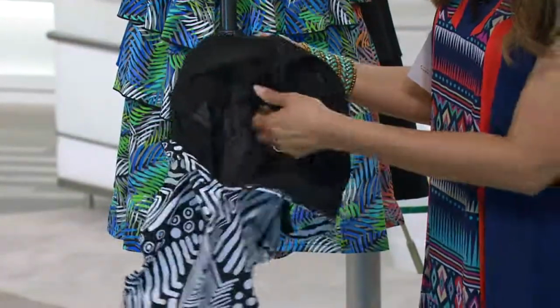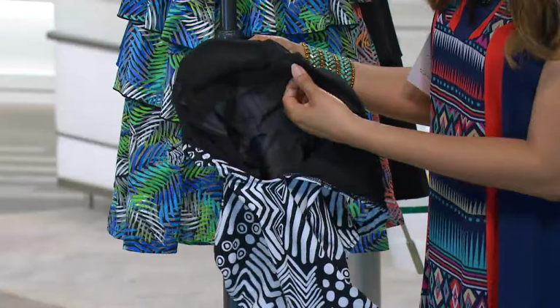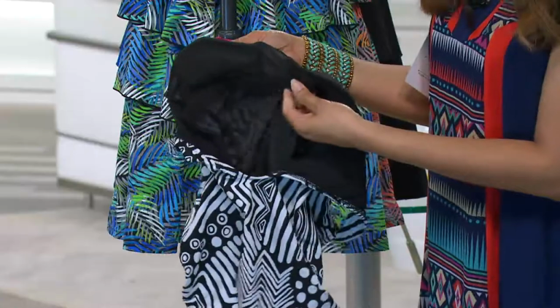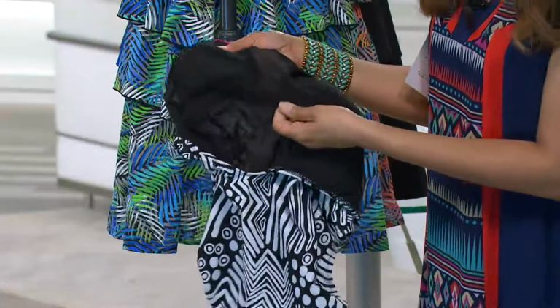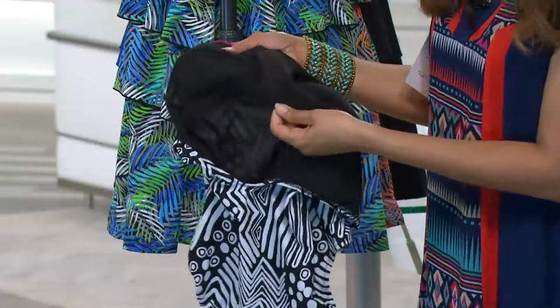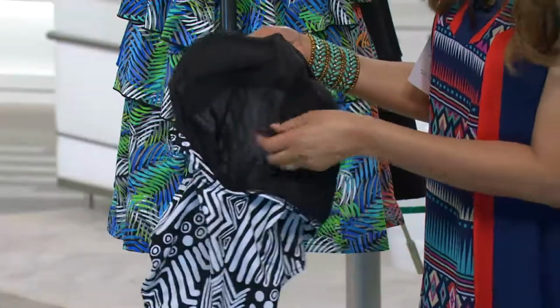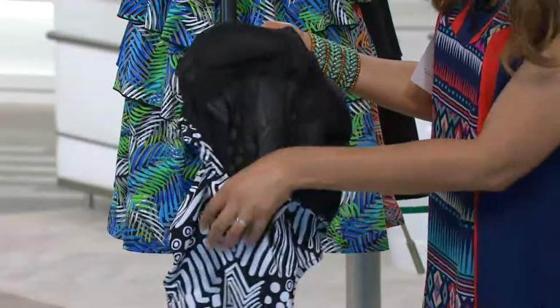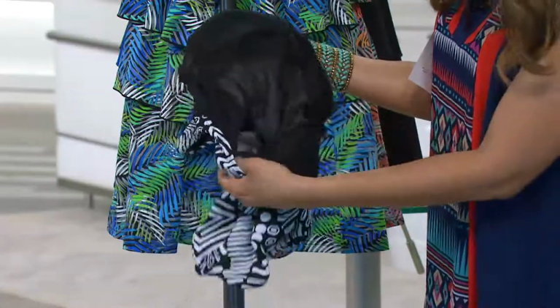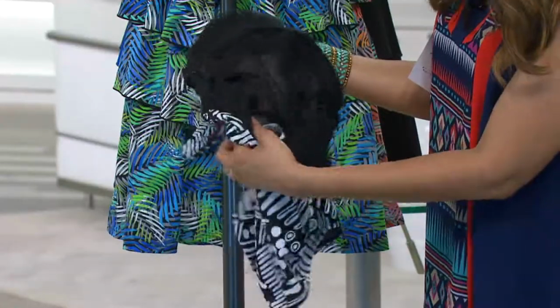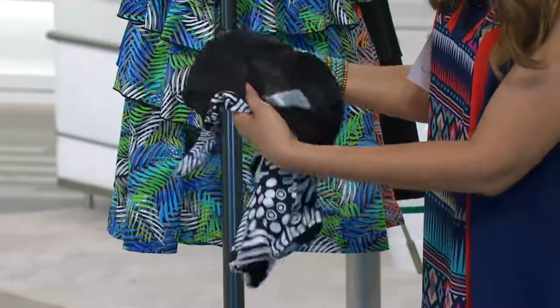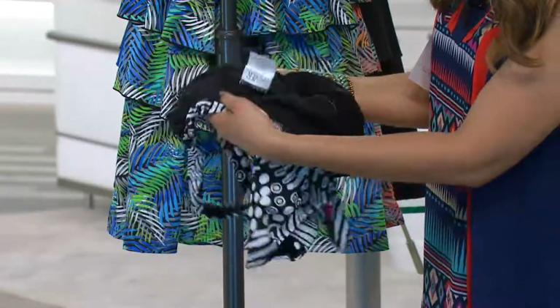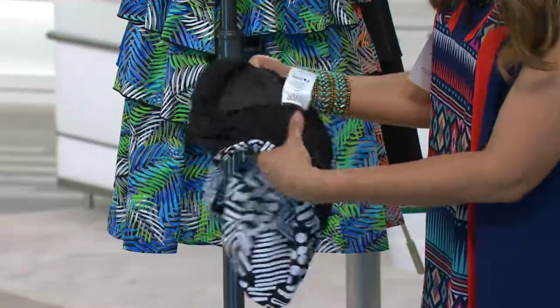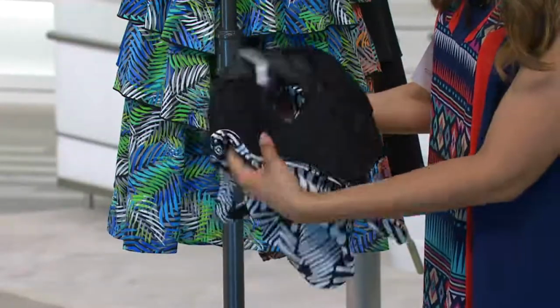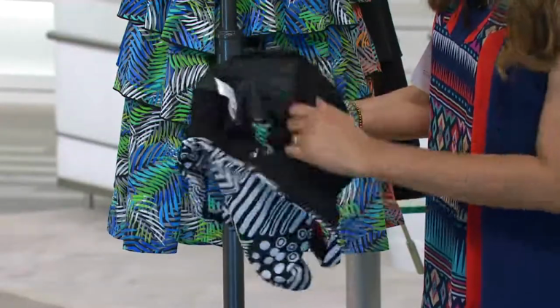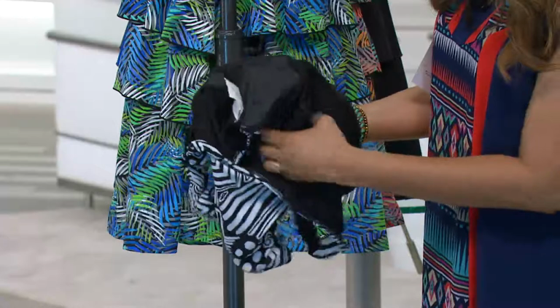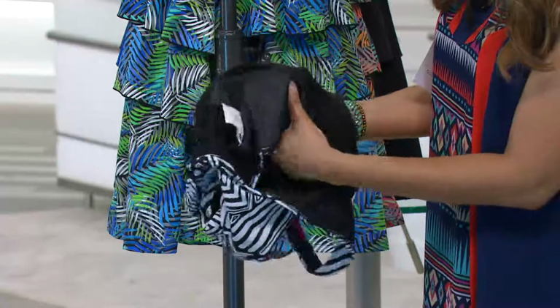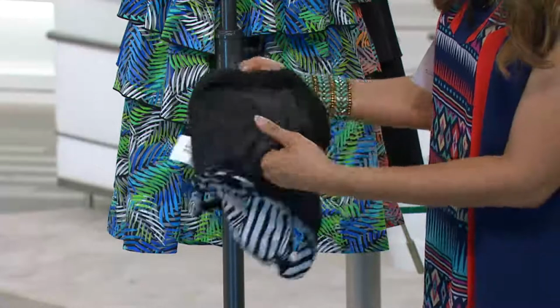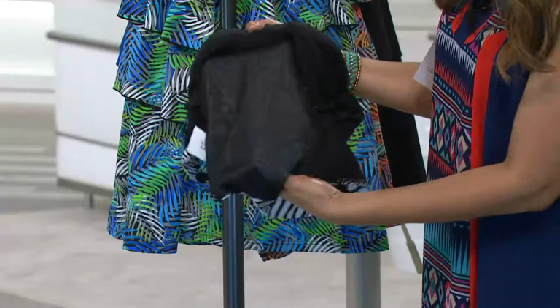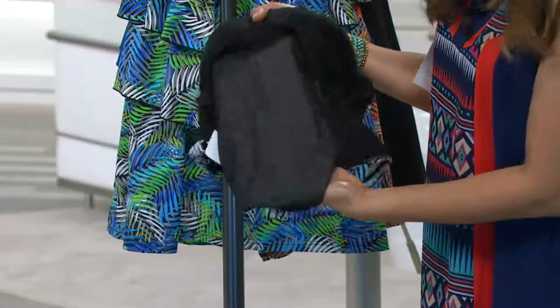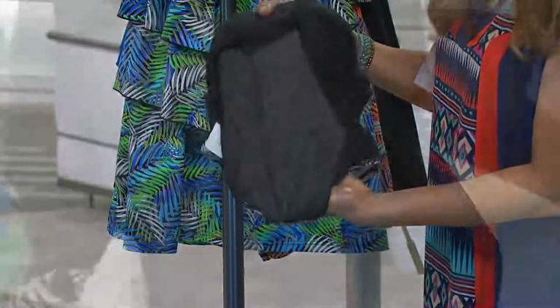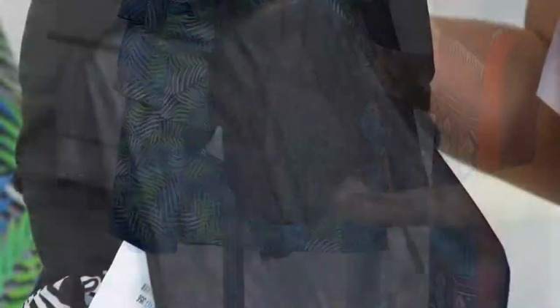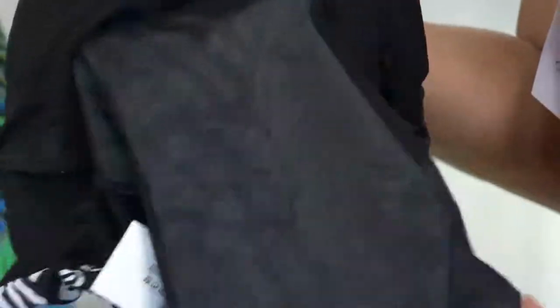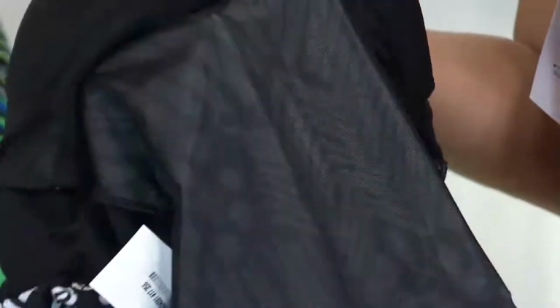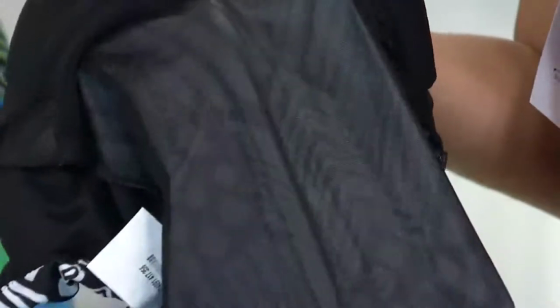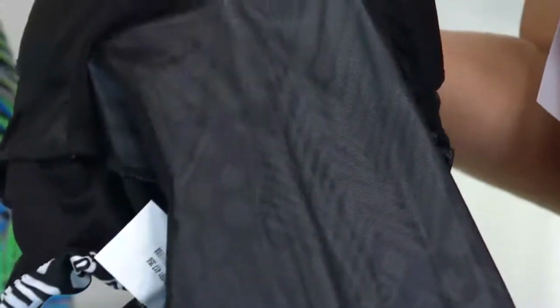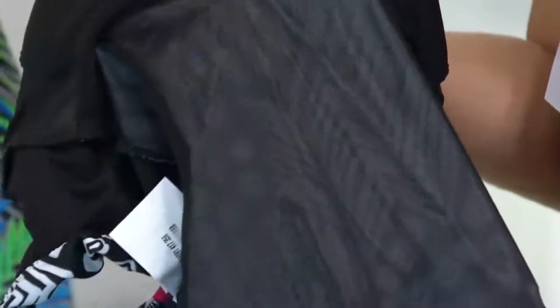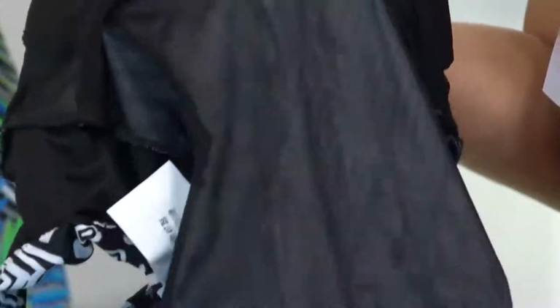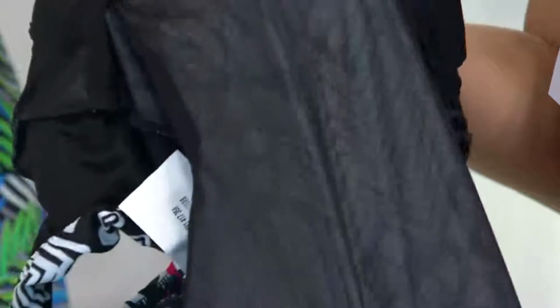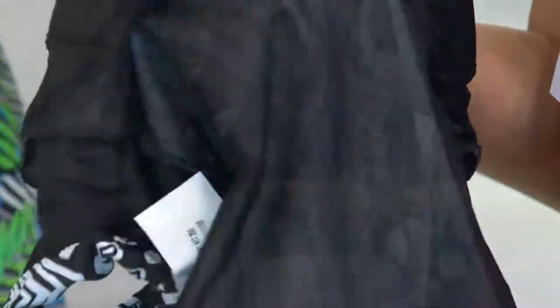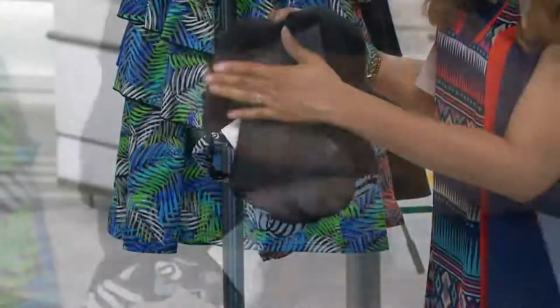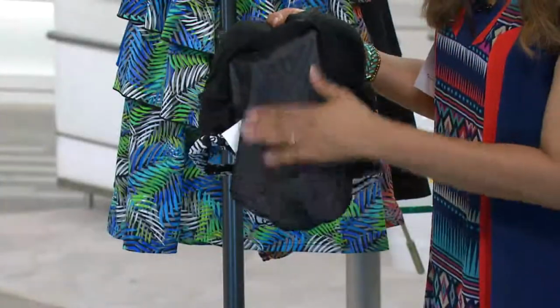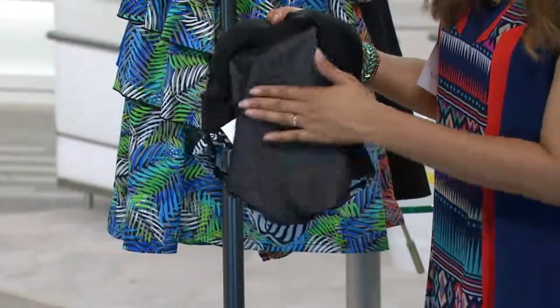You have your support shelf to hold you up, but they've also done this power mesh lining. This mesh helps to pull in the tummy and gives you a little bit of flattening there.